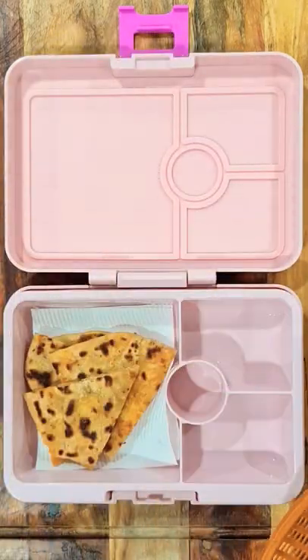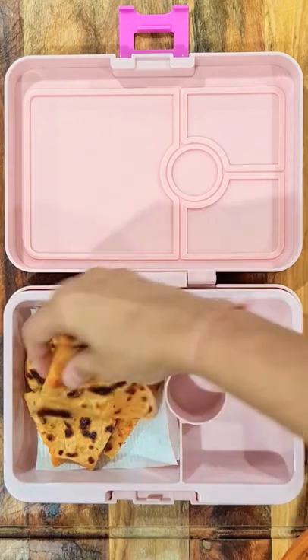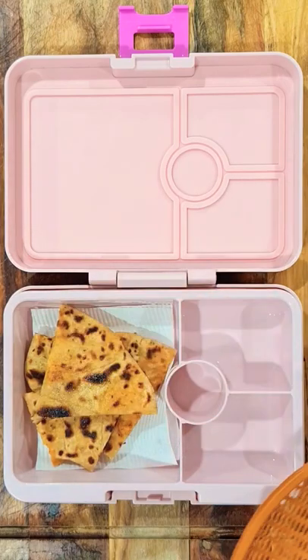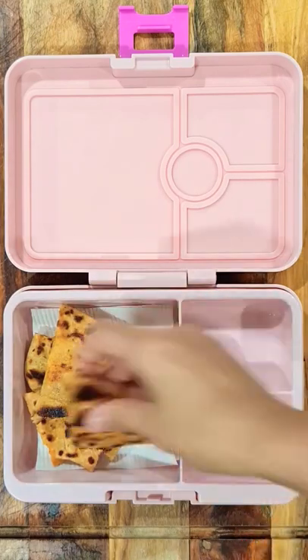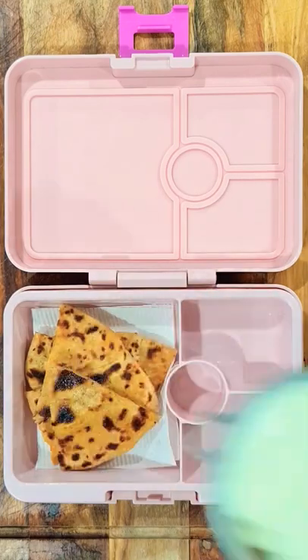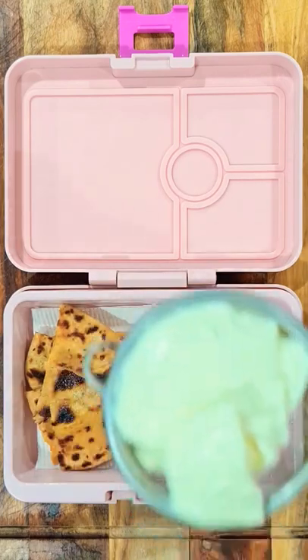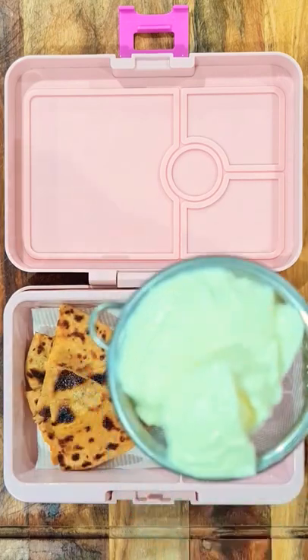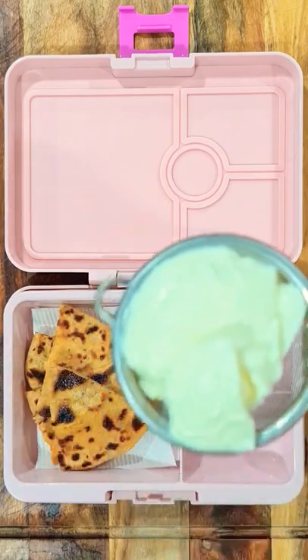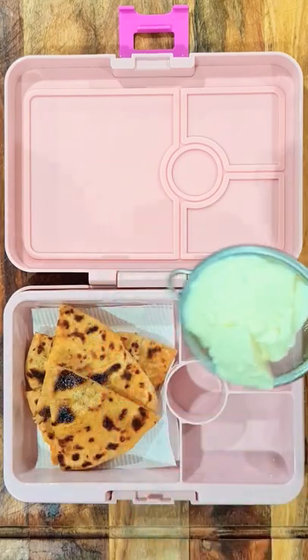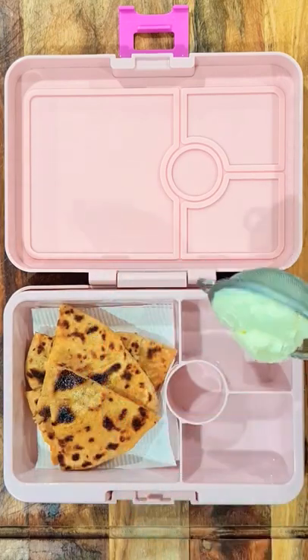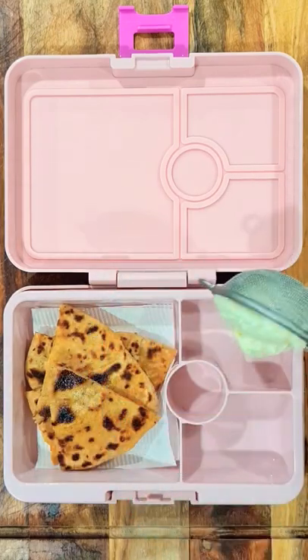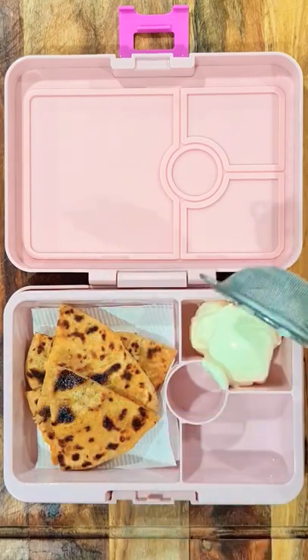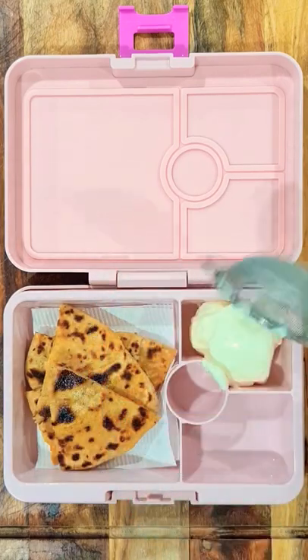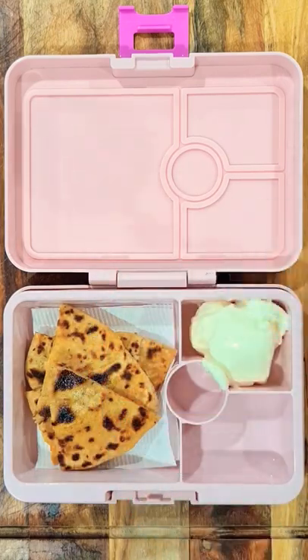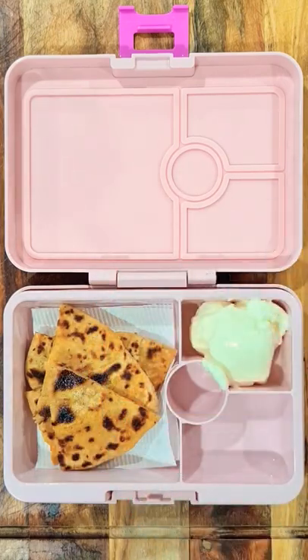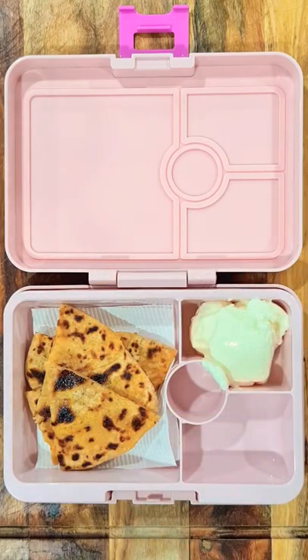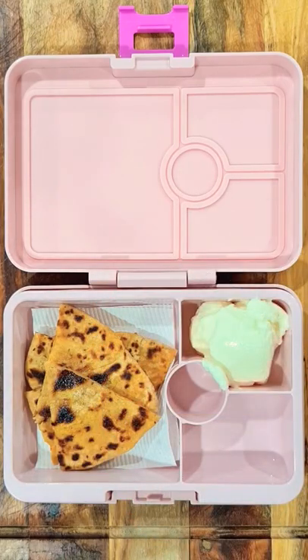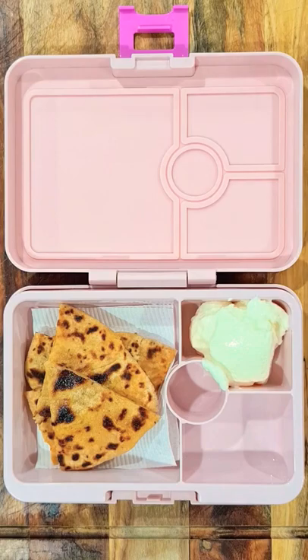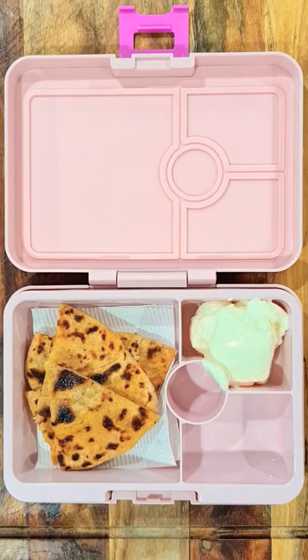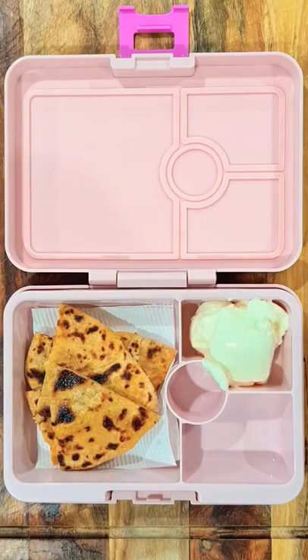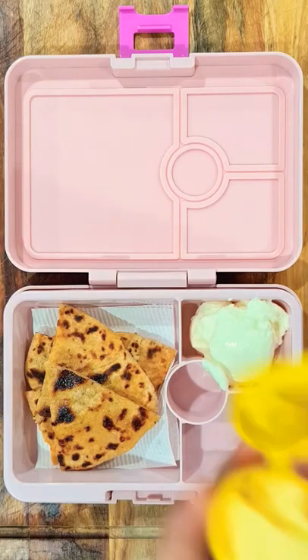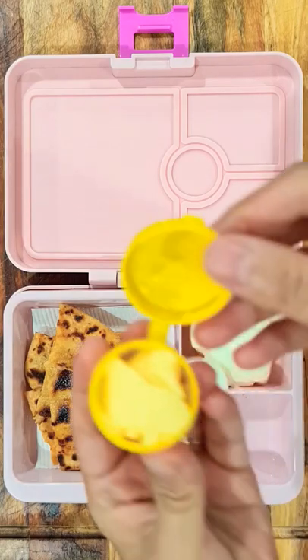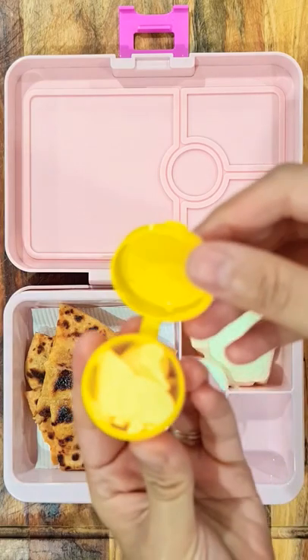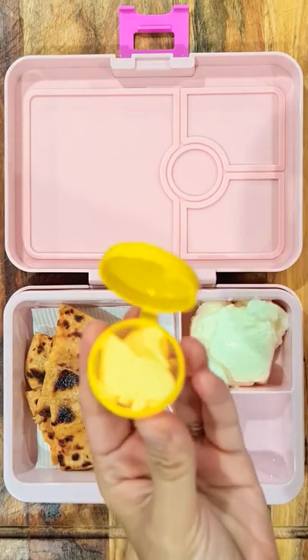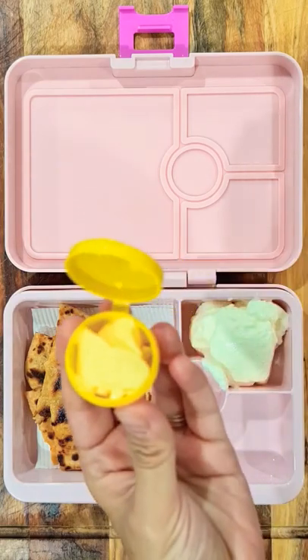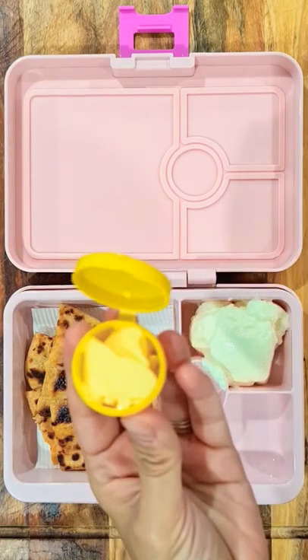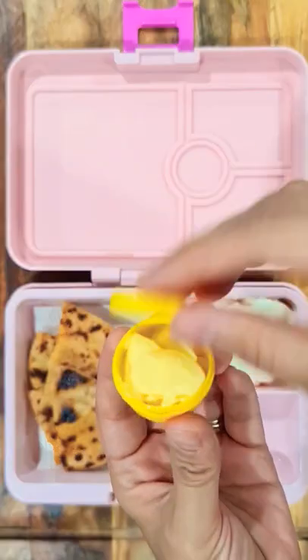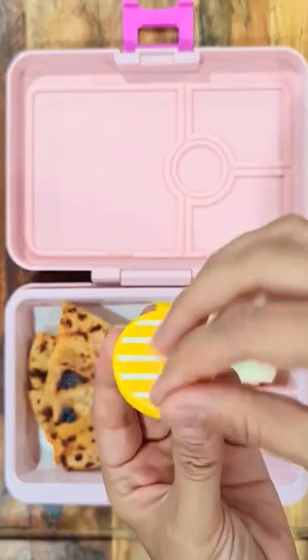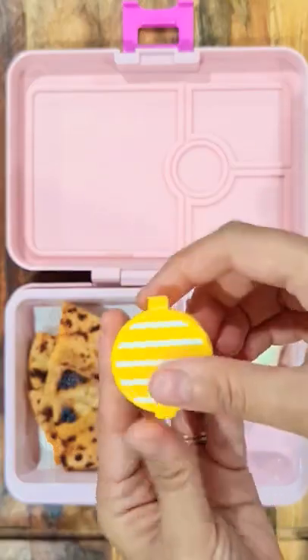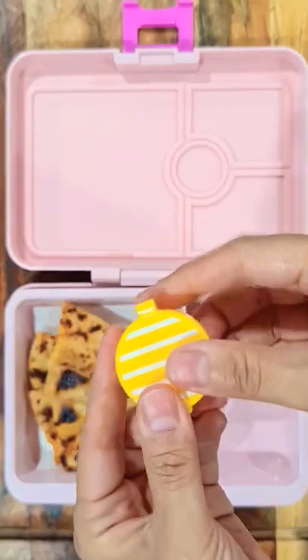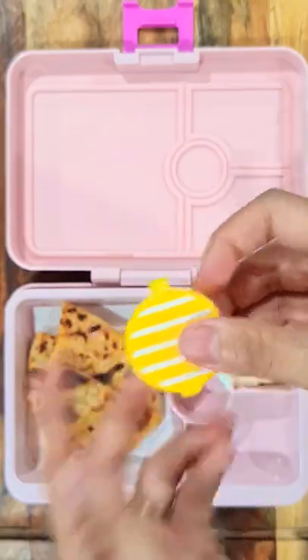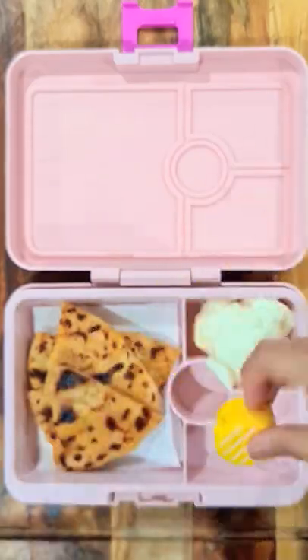I added yogurt on the side too. I strained the yogurt using a sieve so that excess water is drained. I added butter to this condiment container and added it to her lunchbox.